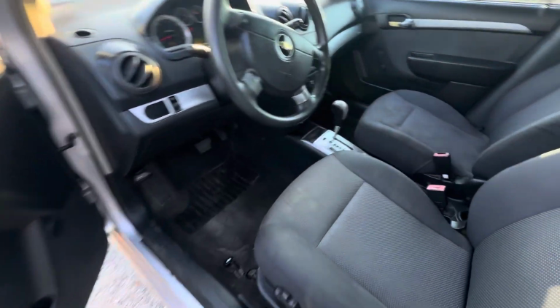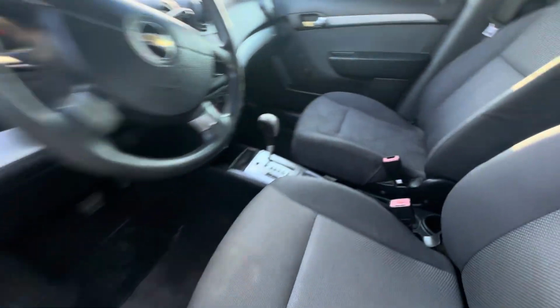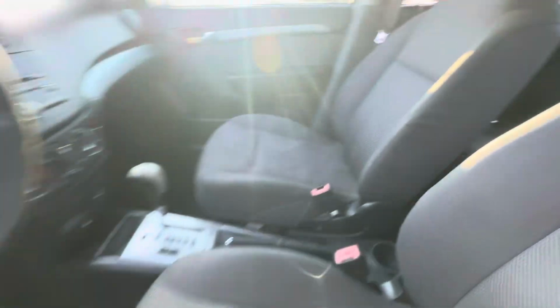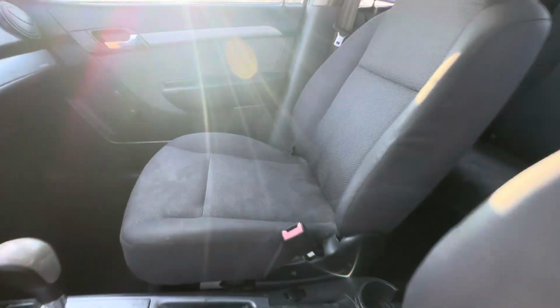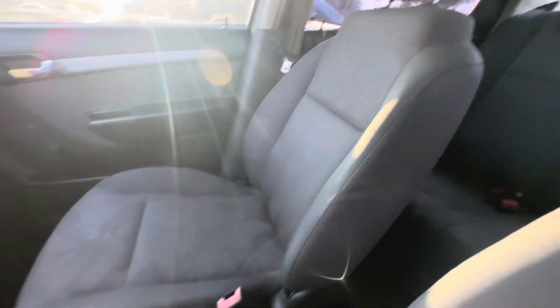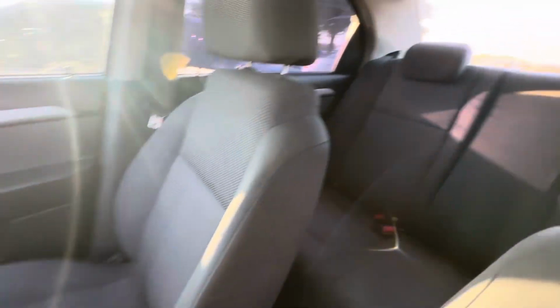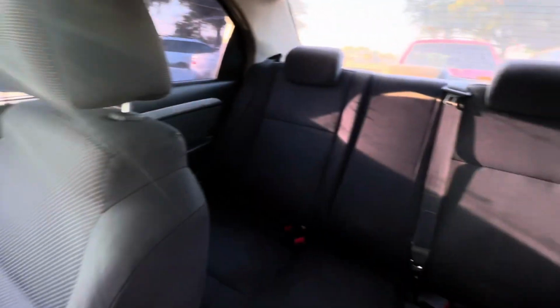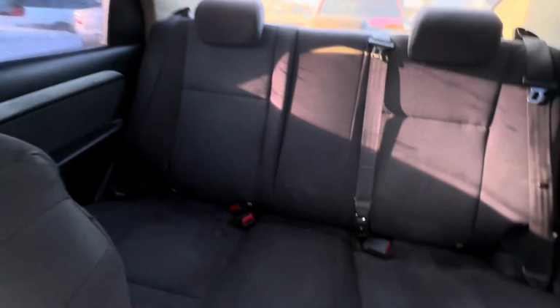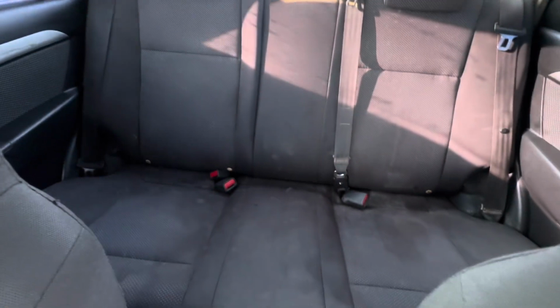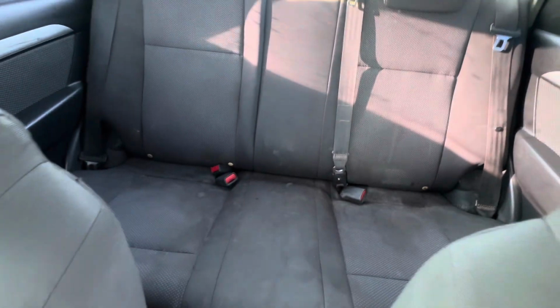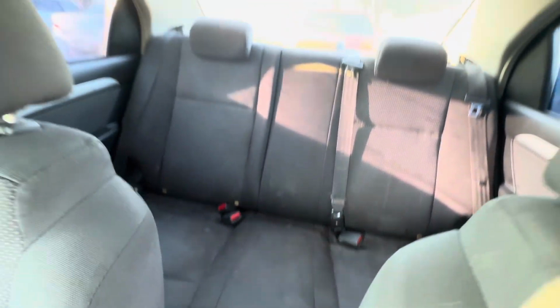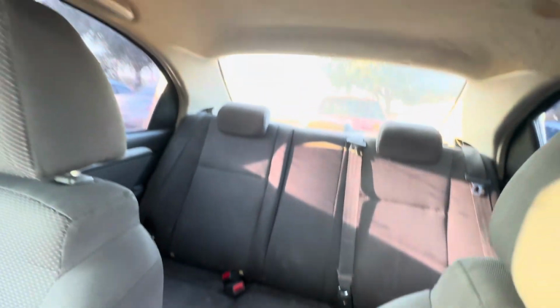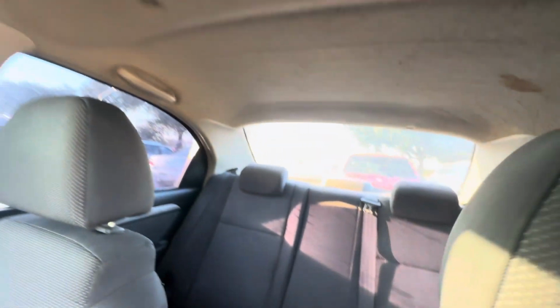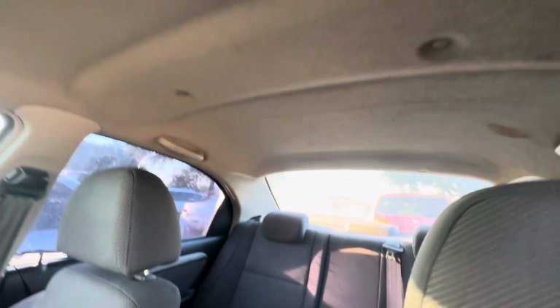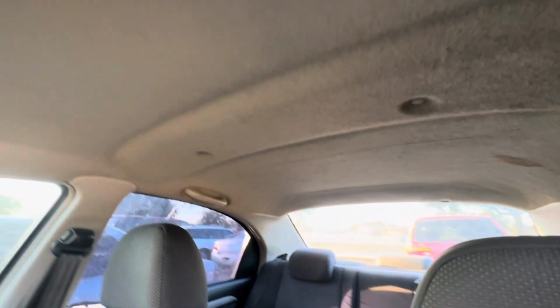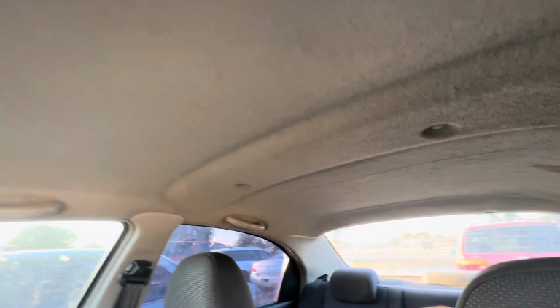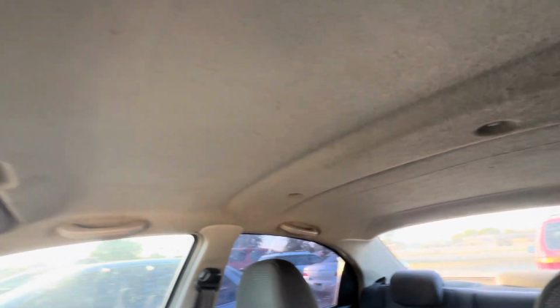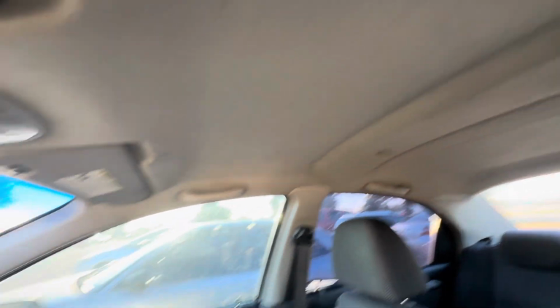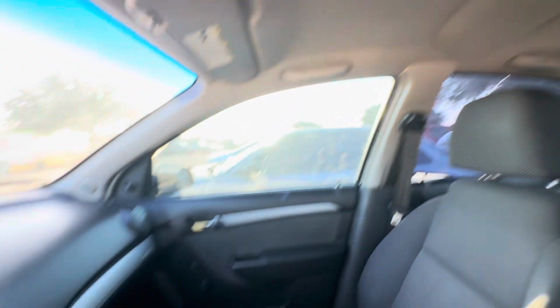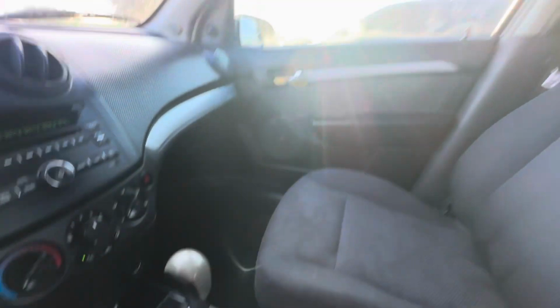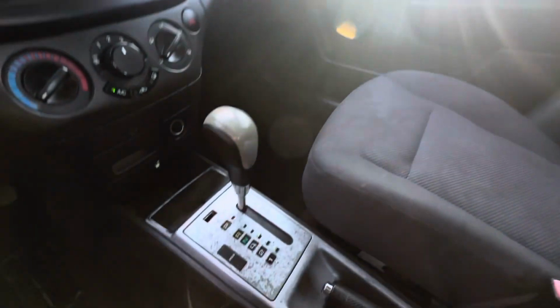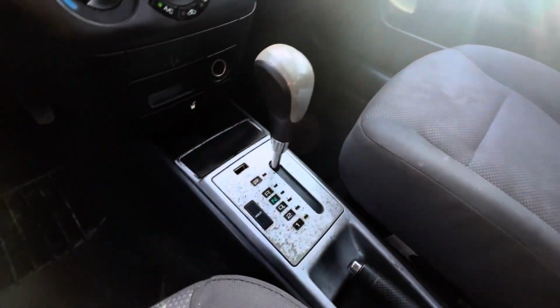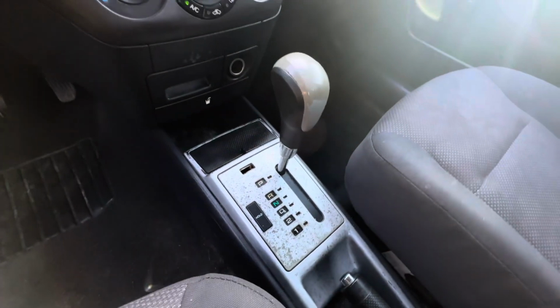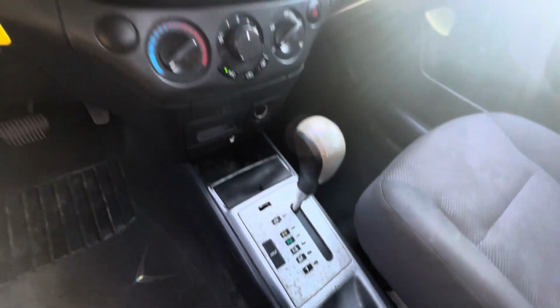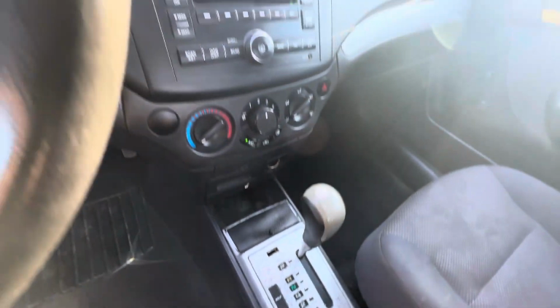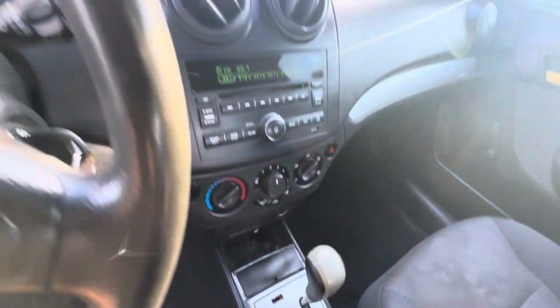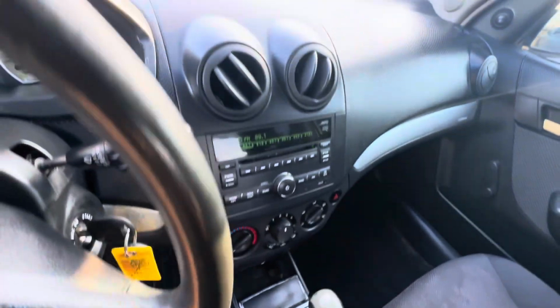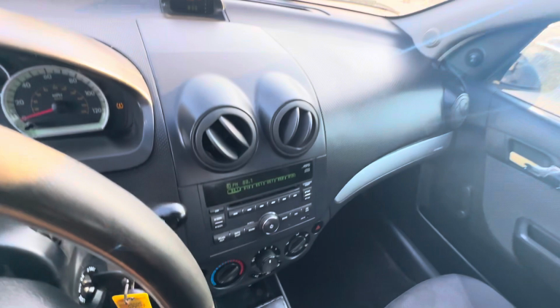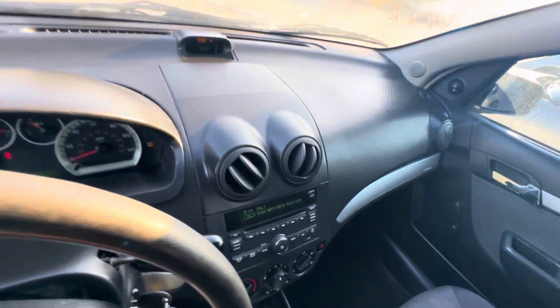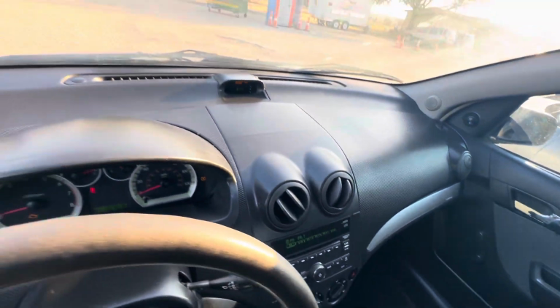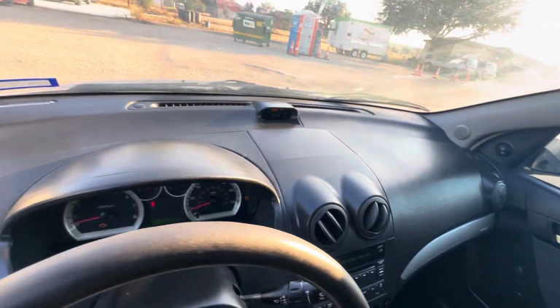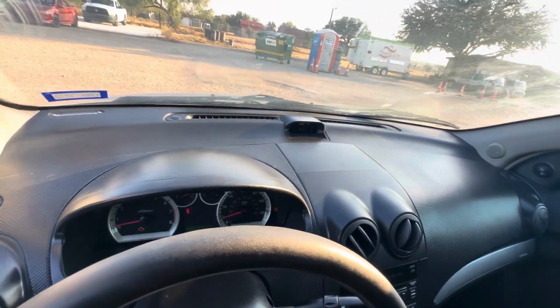On your interior, we have gray seats. Headliner looks good. Automatic transmission. Dash also looks good.